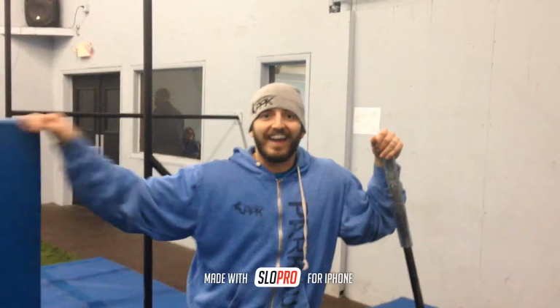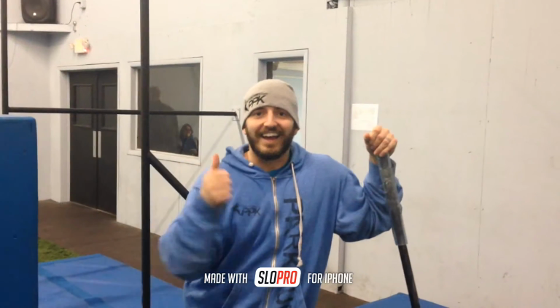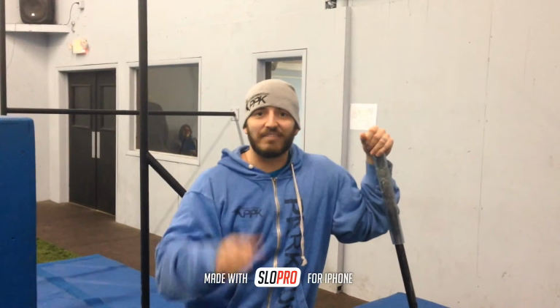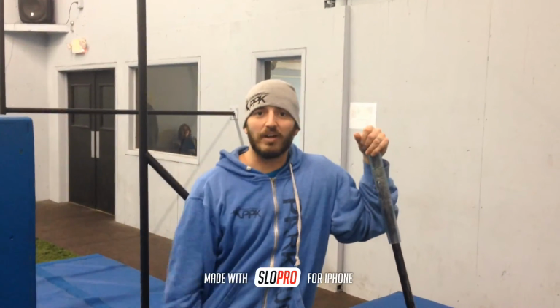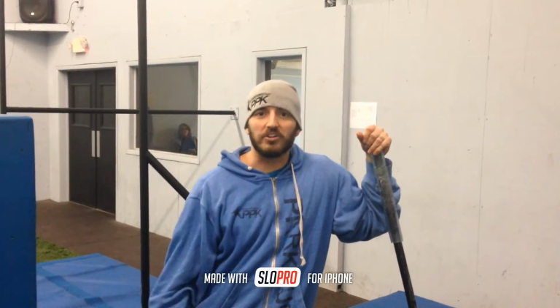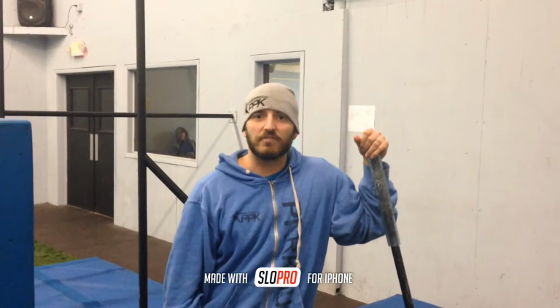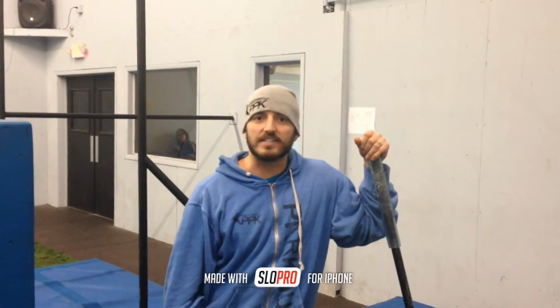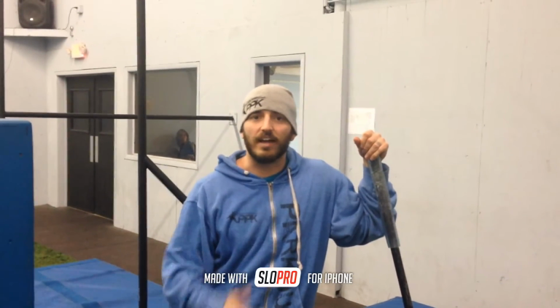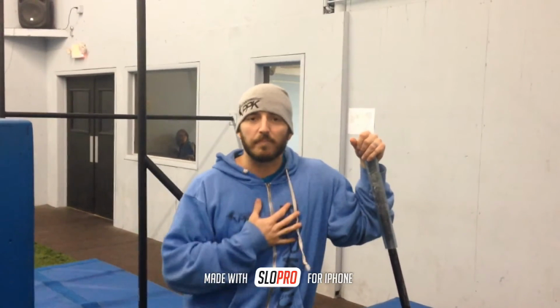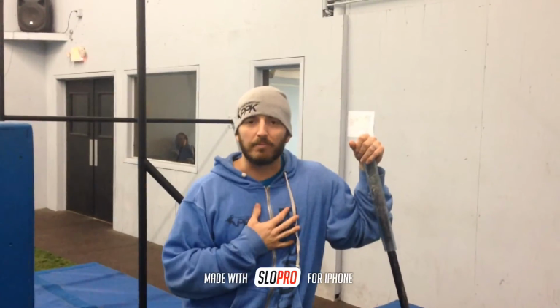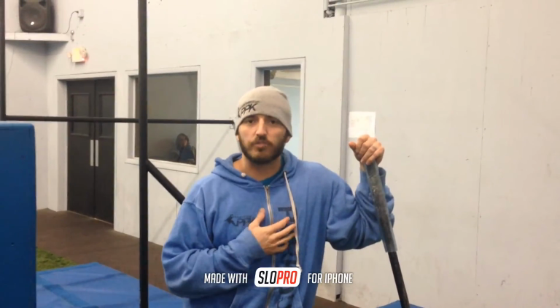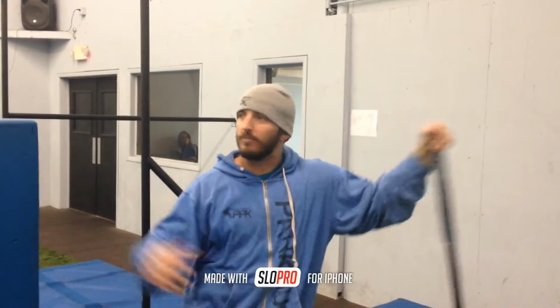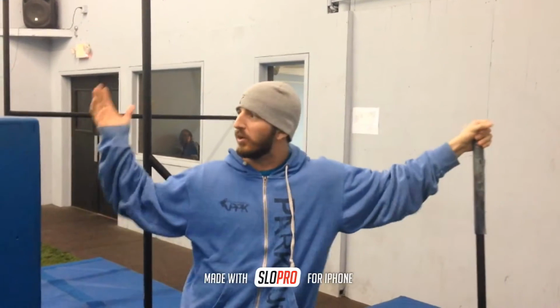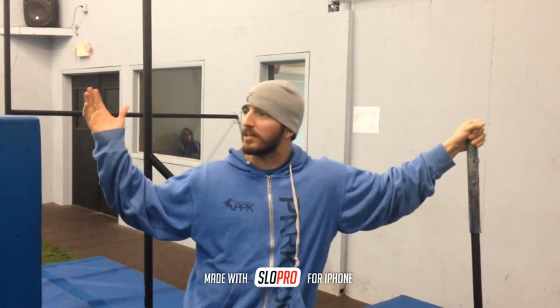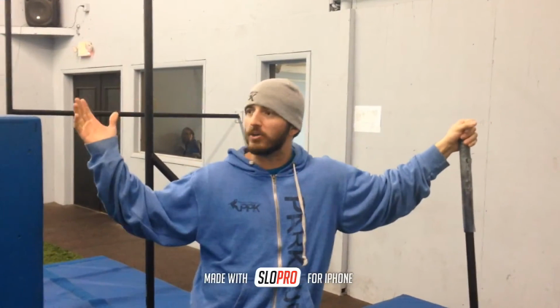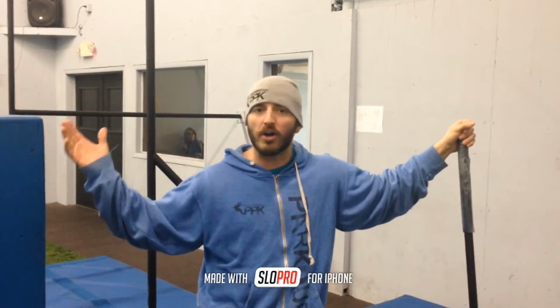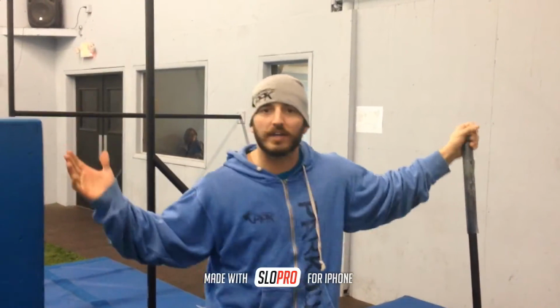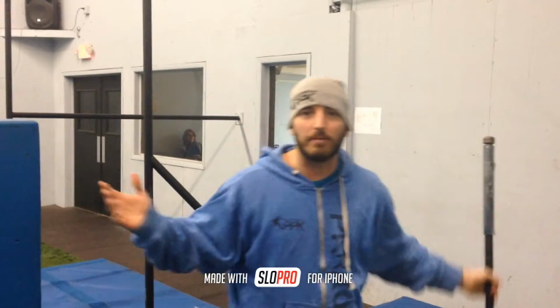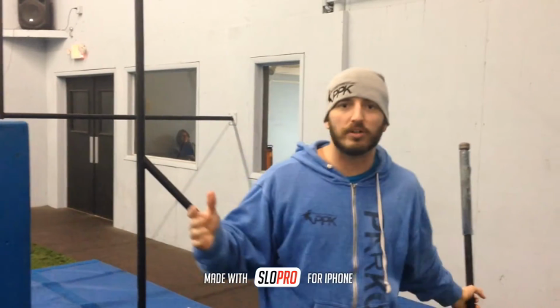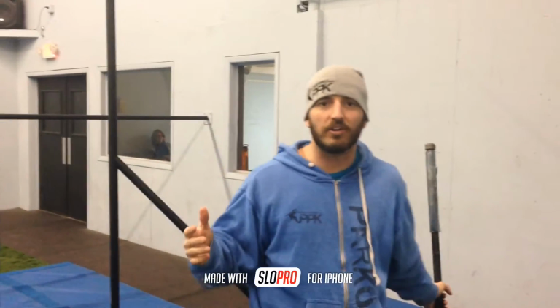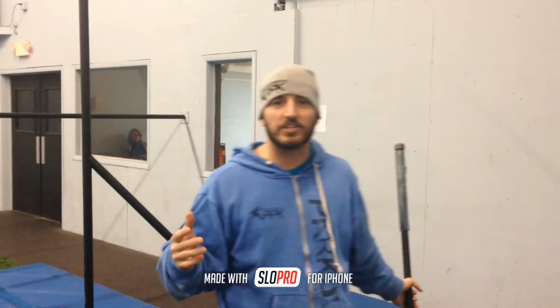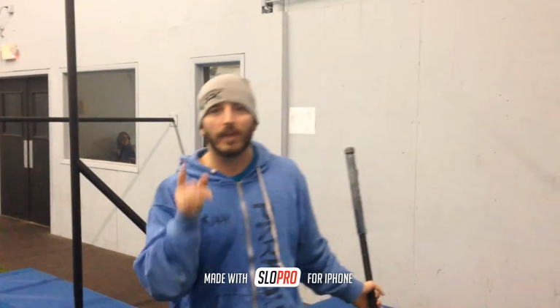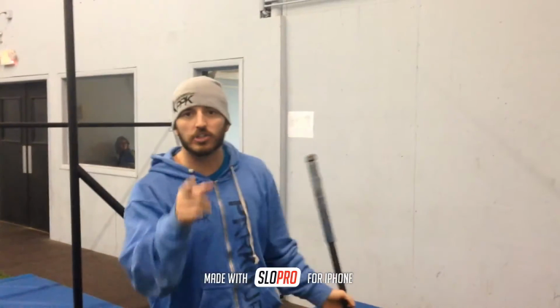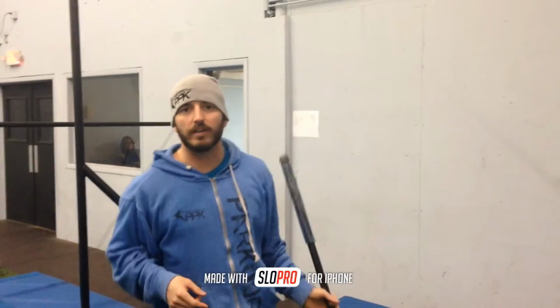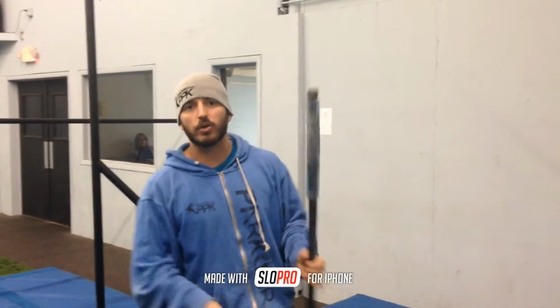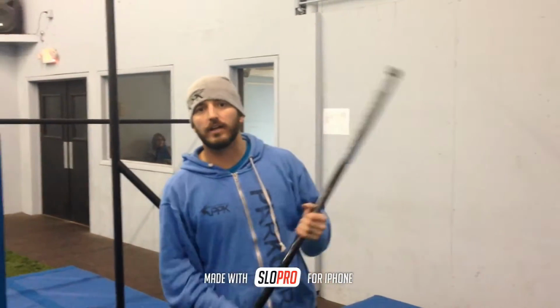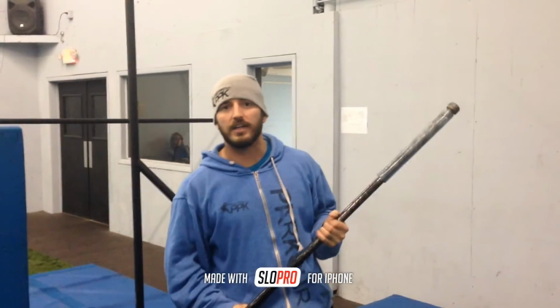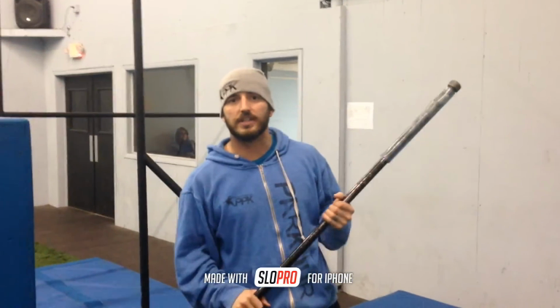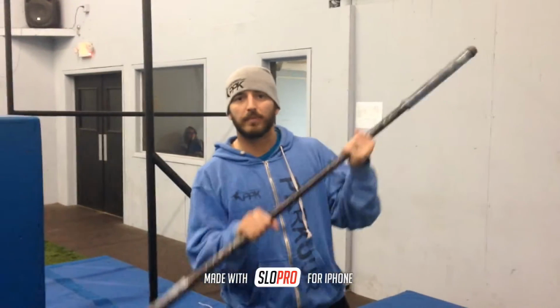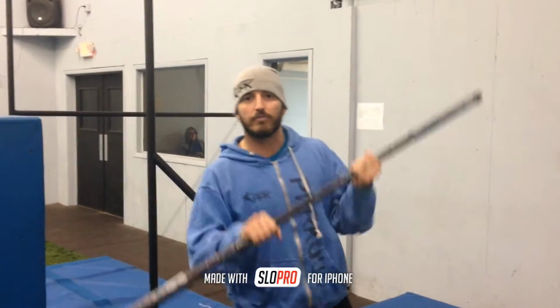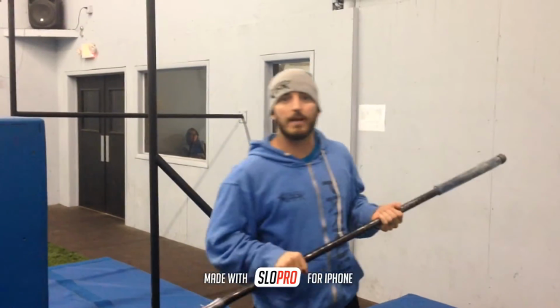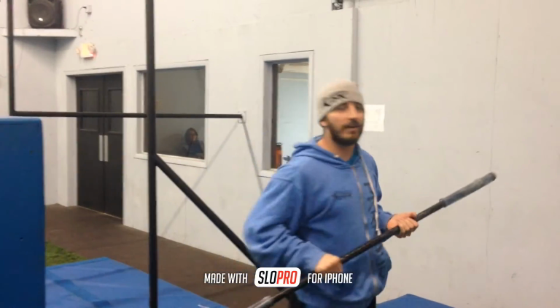Hey everyone, all you Ninja fans out there. I'm Coach Film. We're here at the Pinnacle Parkour Academy, Princeton location. Just want to give you a quick Ninja tip for the Salmon Ladder.